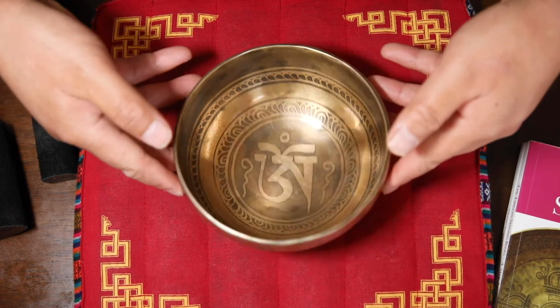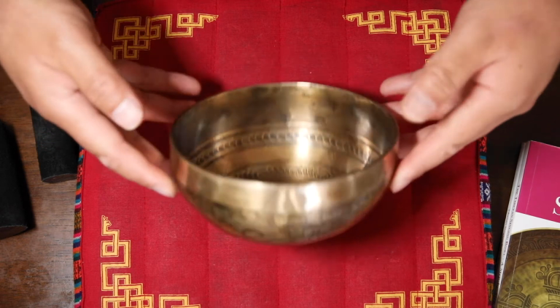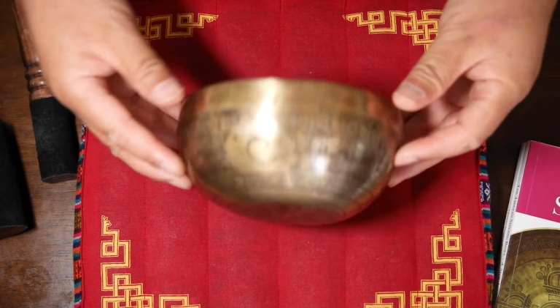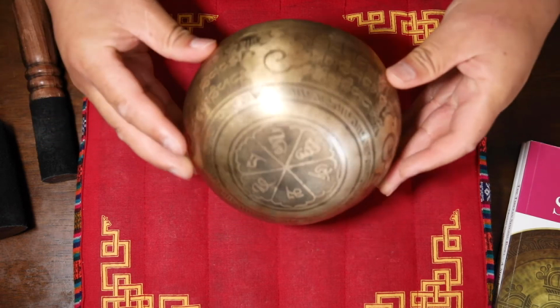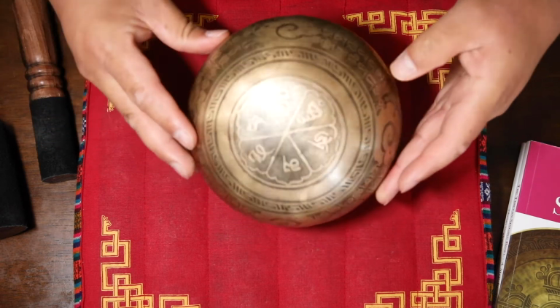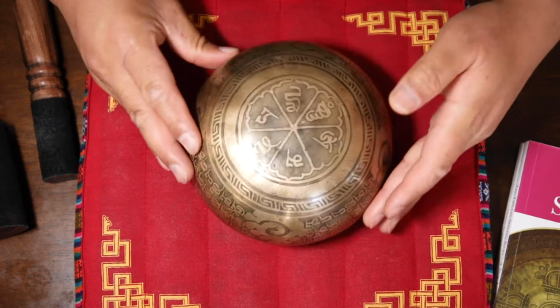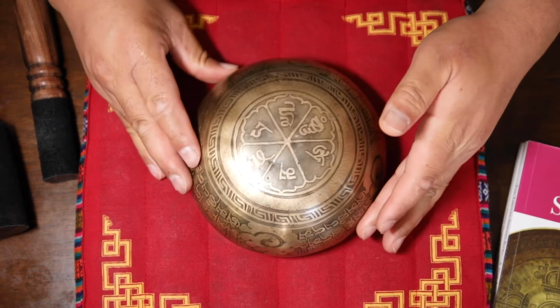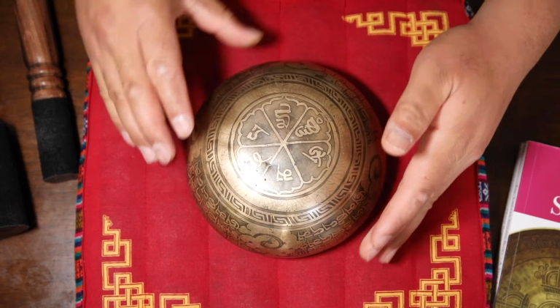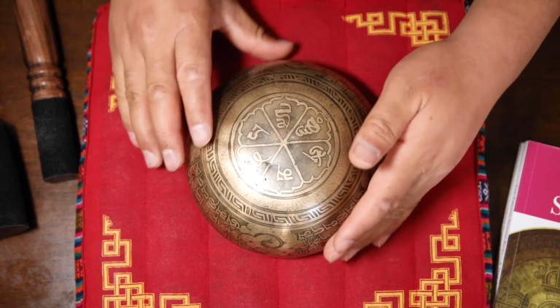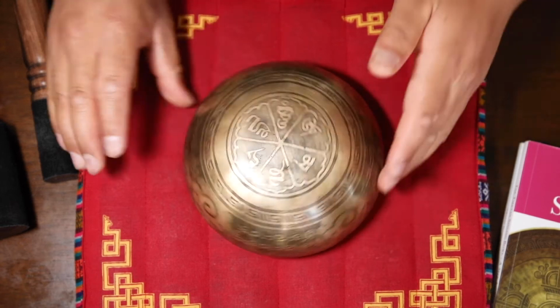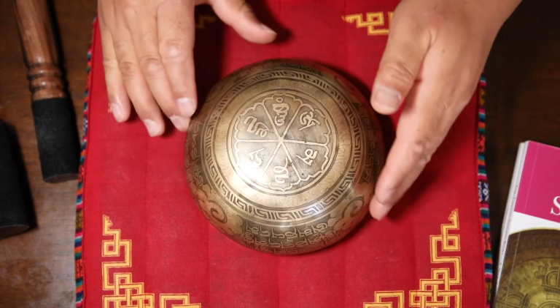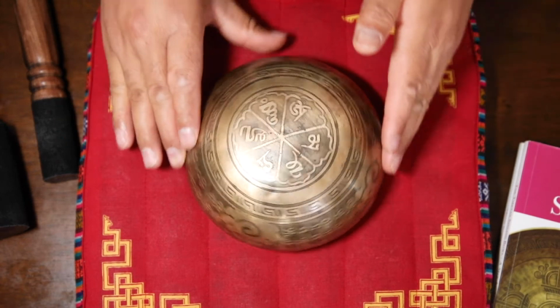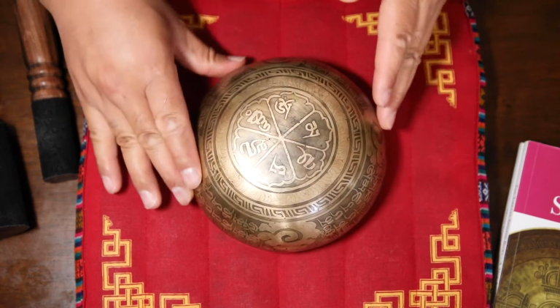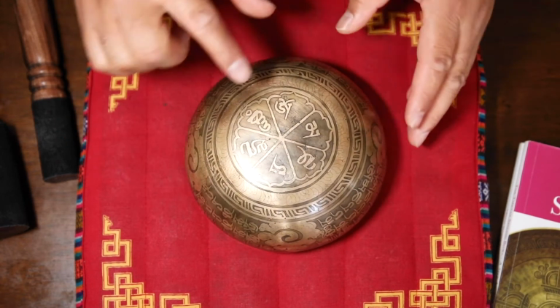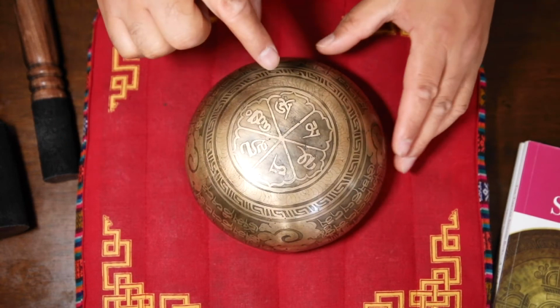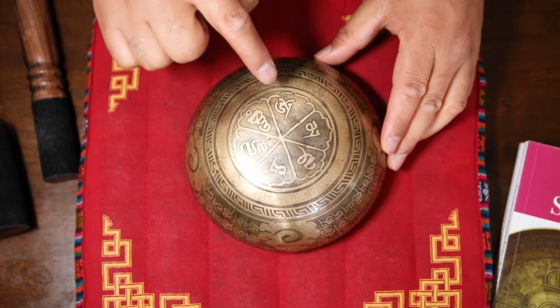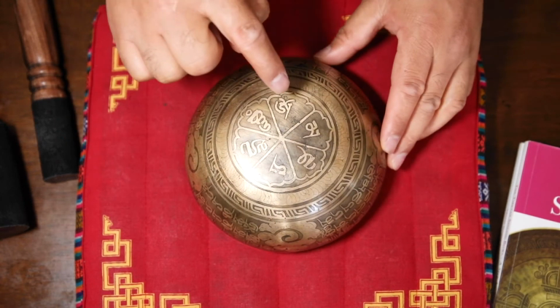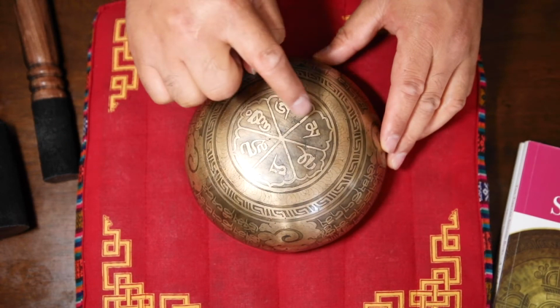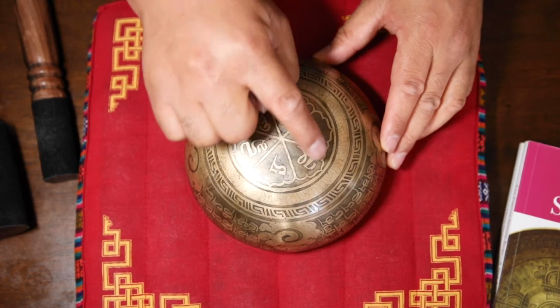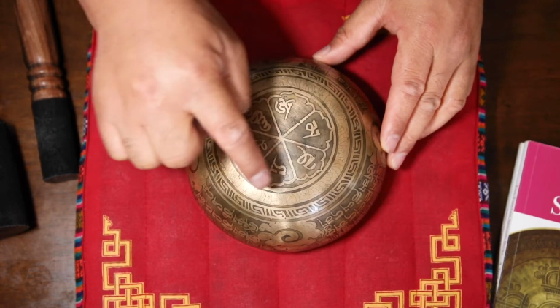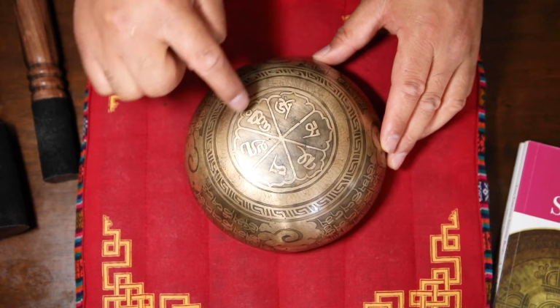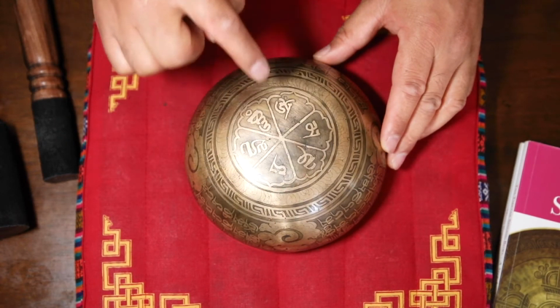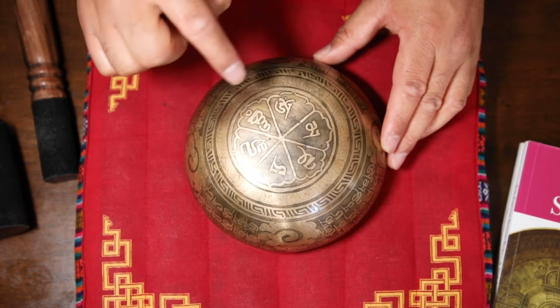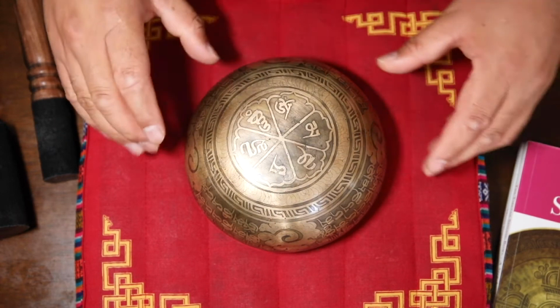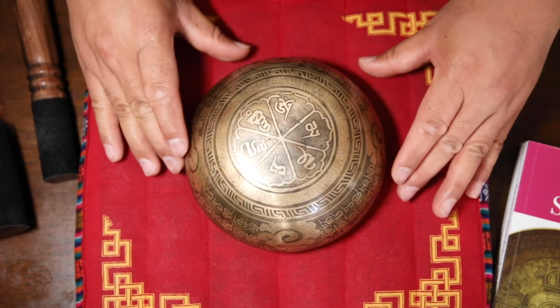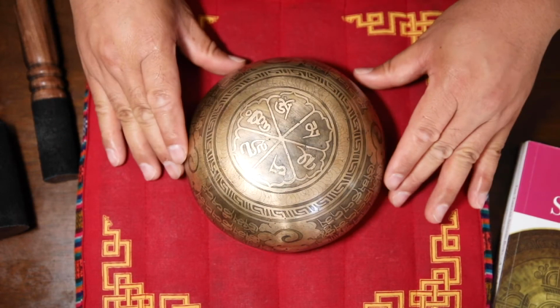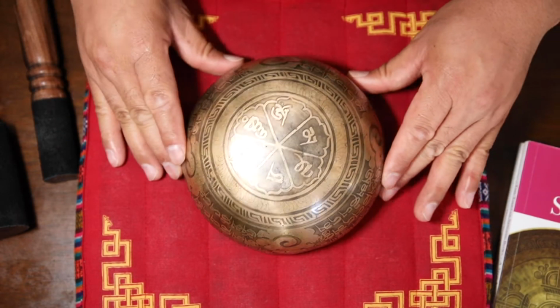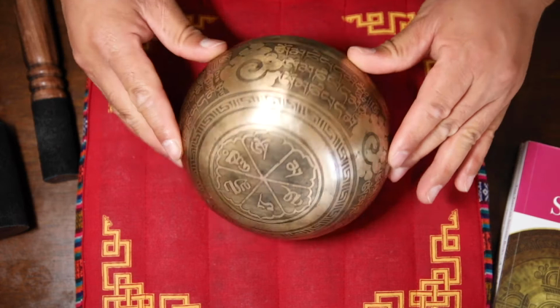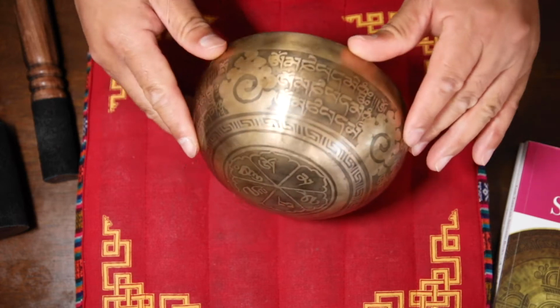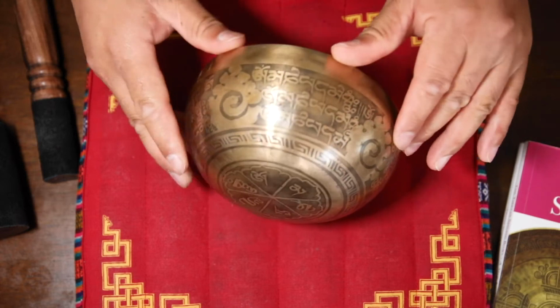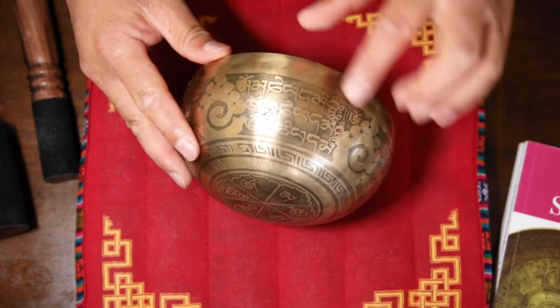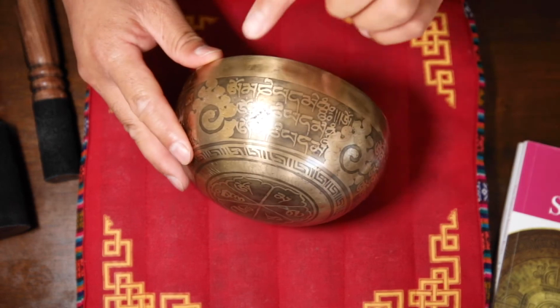If you turn over, you can see the full mantra OM ANI BEMEHON in the middle, and then the same mantra repeats on the wall.